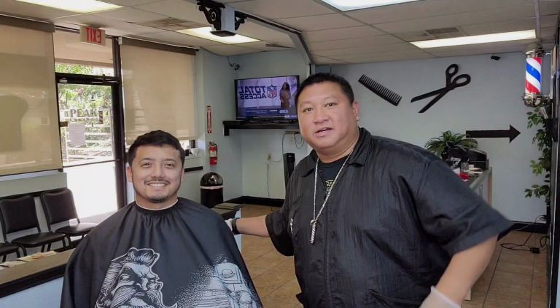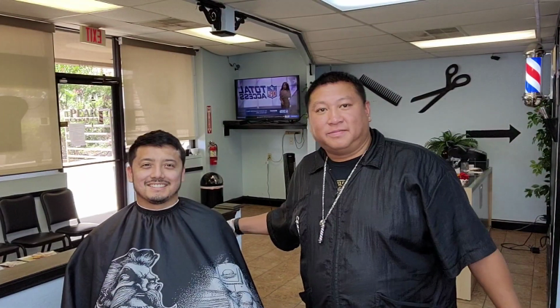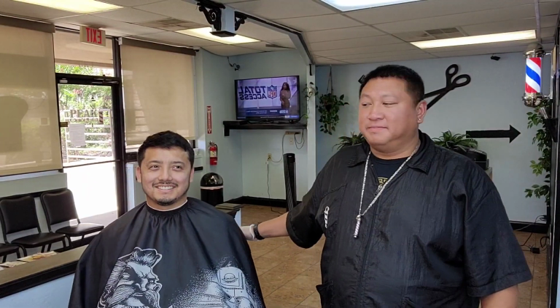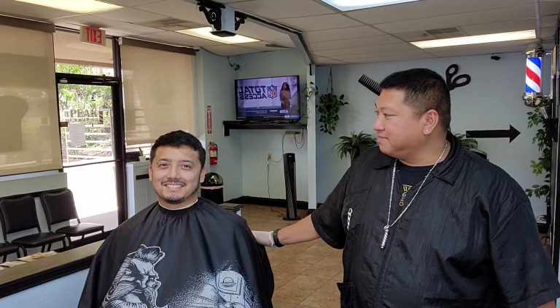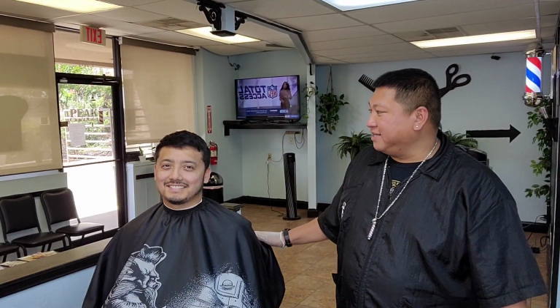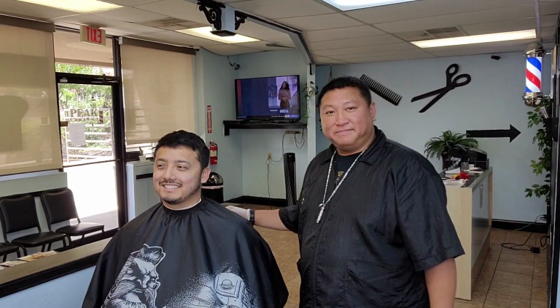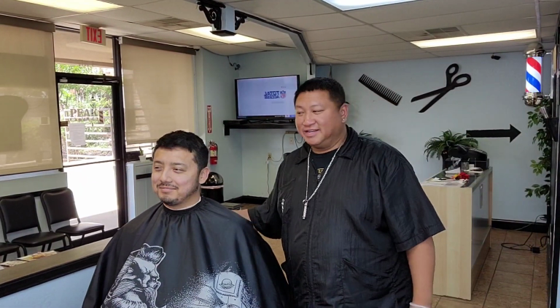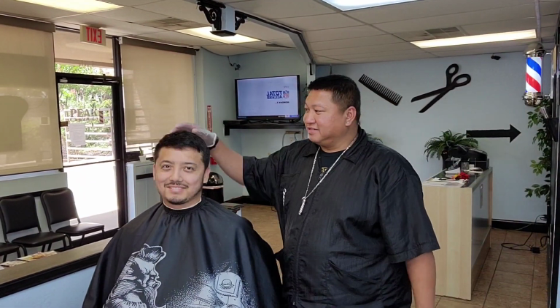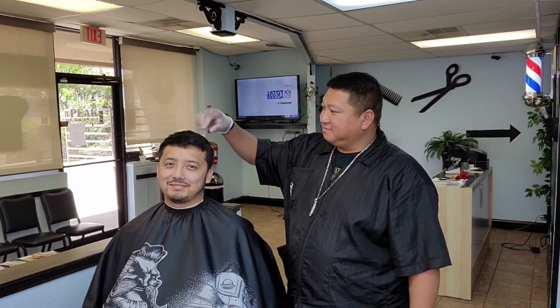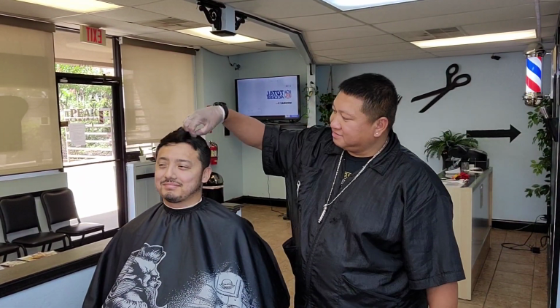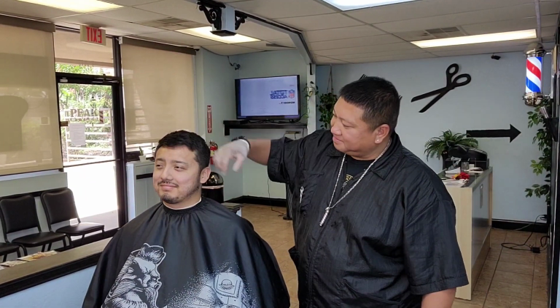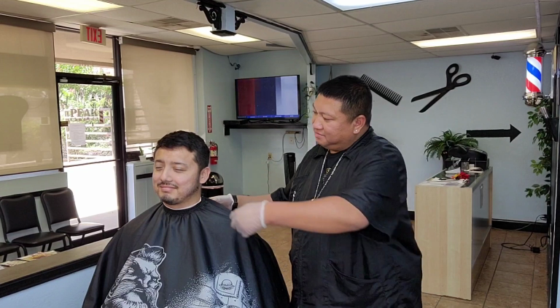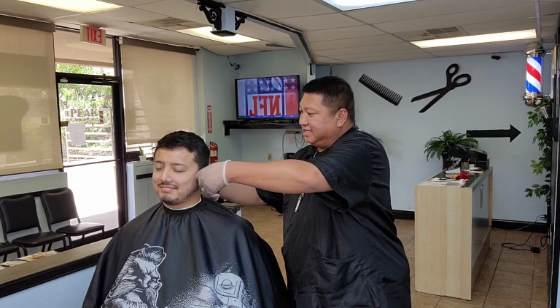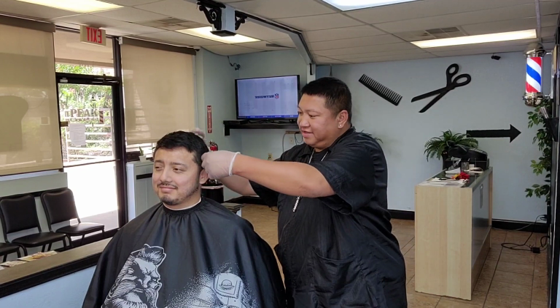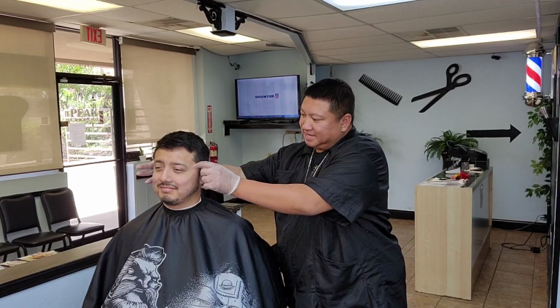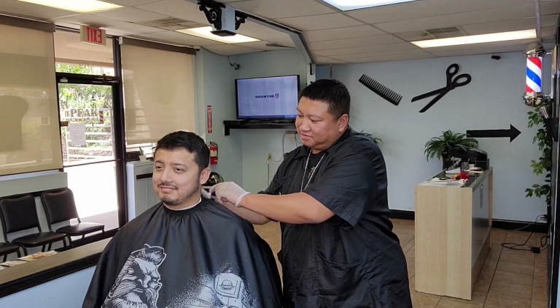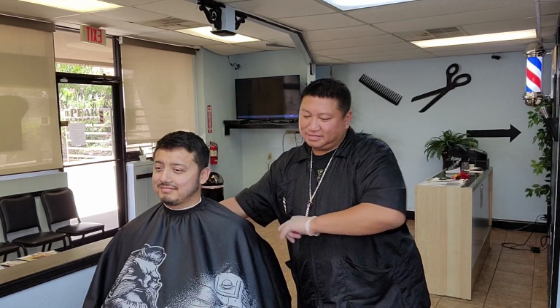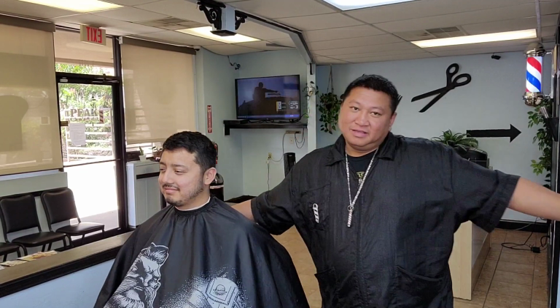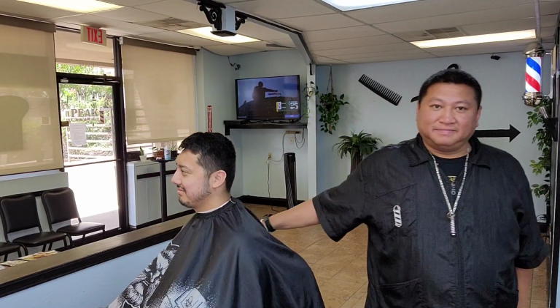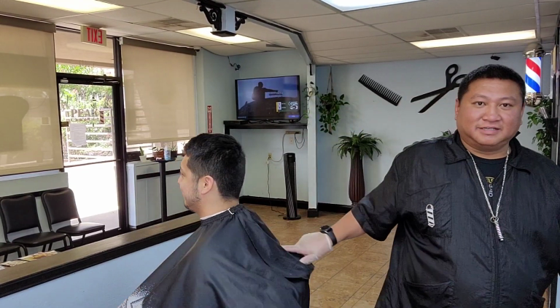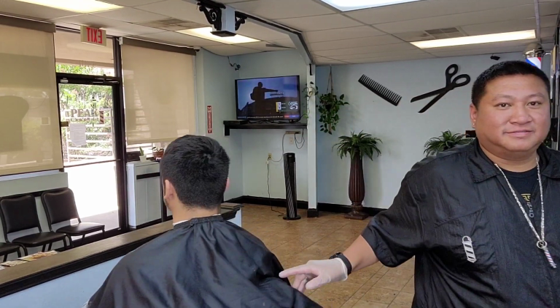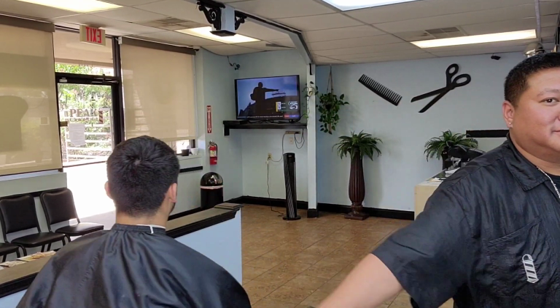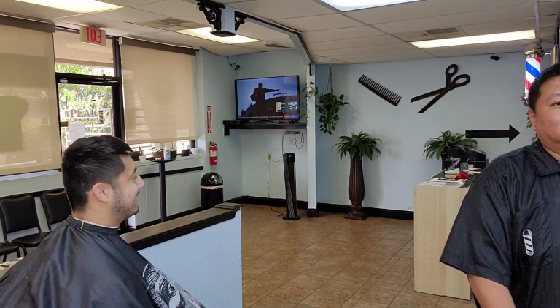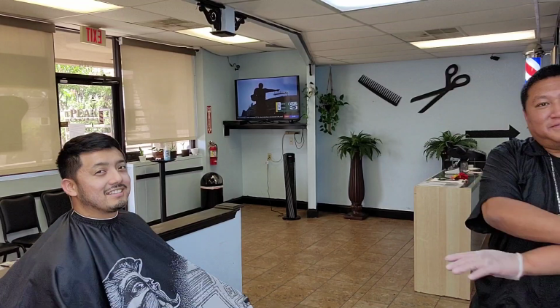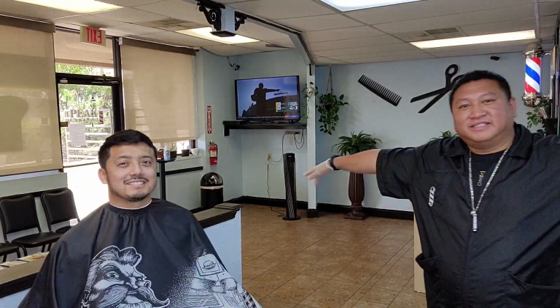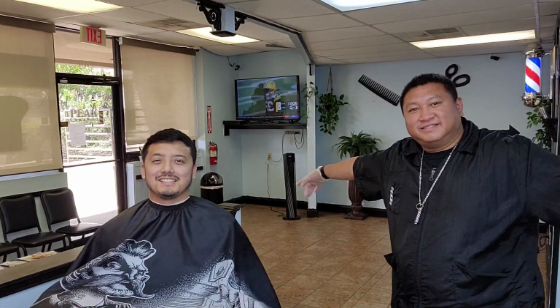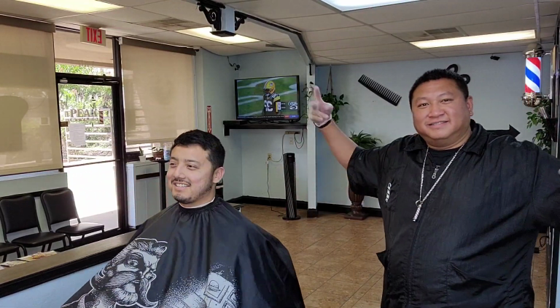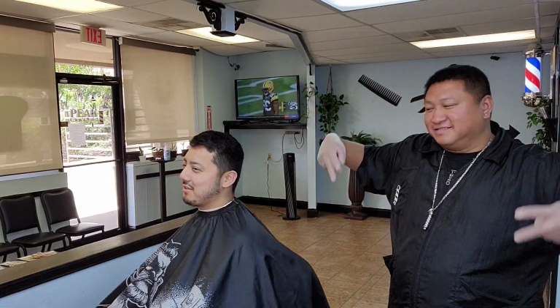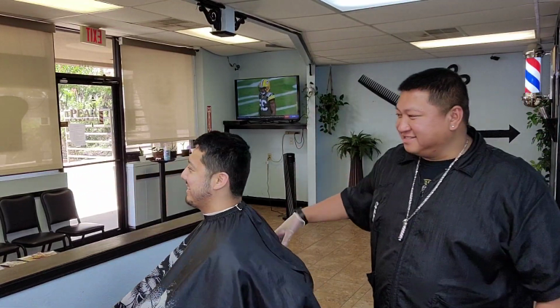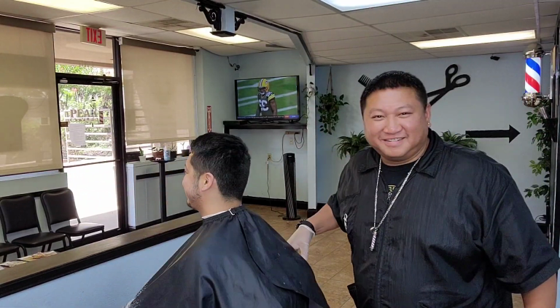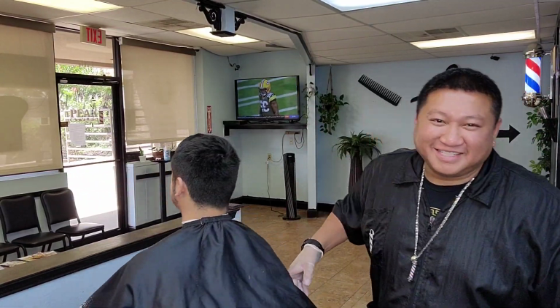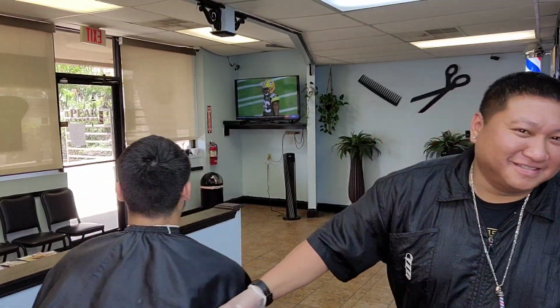What's up y'all? I'm Tony the barber. I am back with my man Eamon right here. I'm going to take a little bit of length off the top. I'm going to do a nice one fade. I'm going to taper it up real clean. Saturday is the weekend — yes sir, let's go.